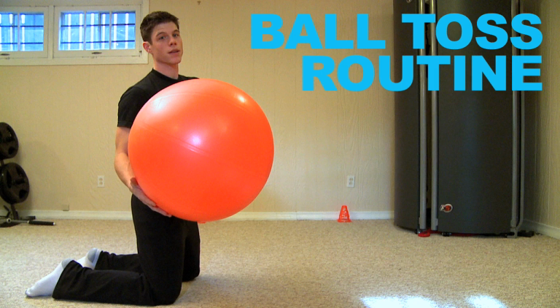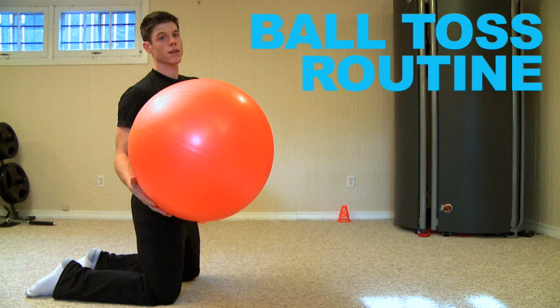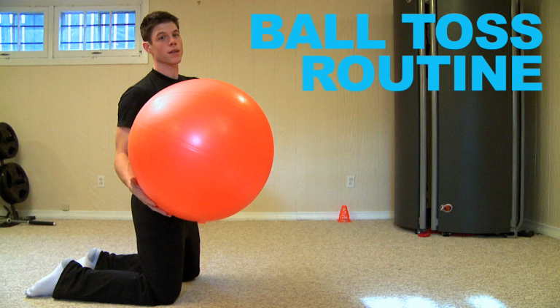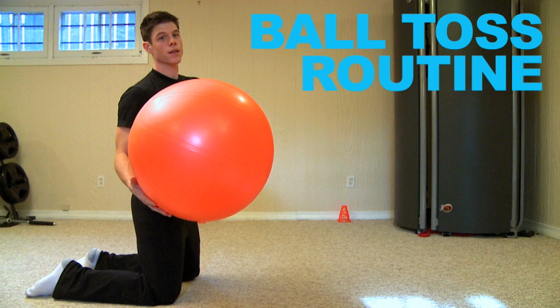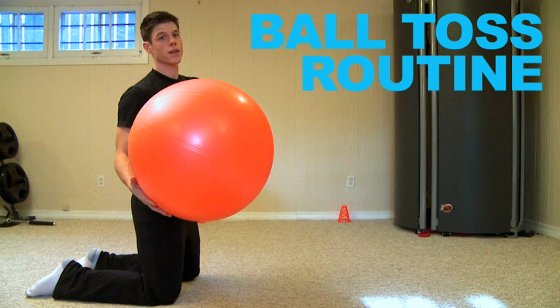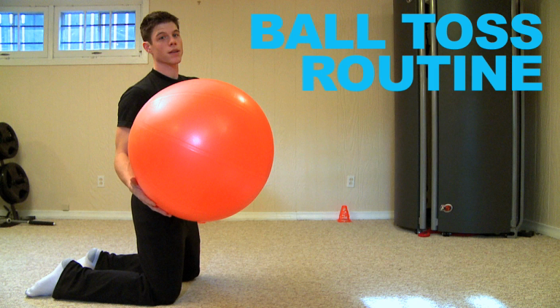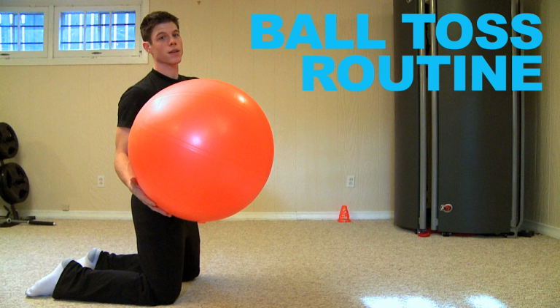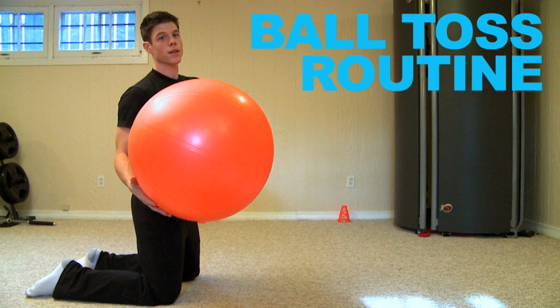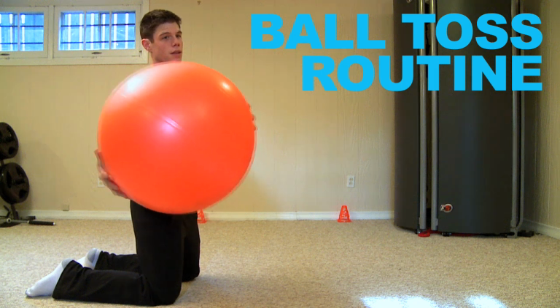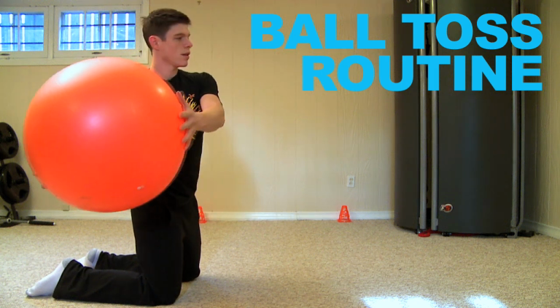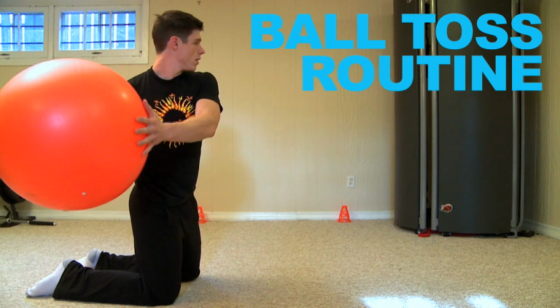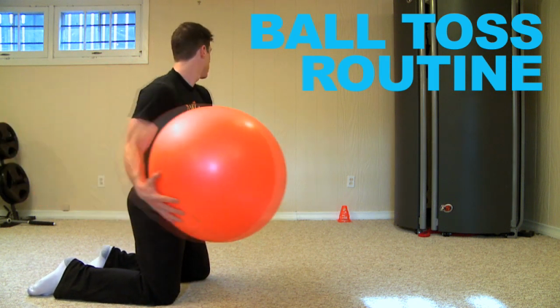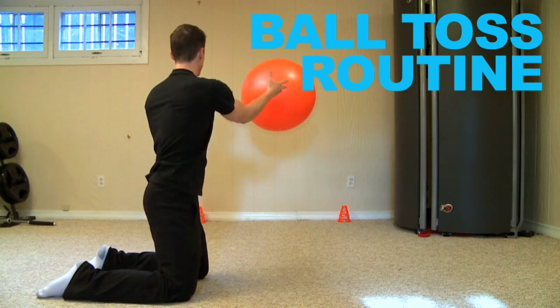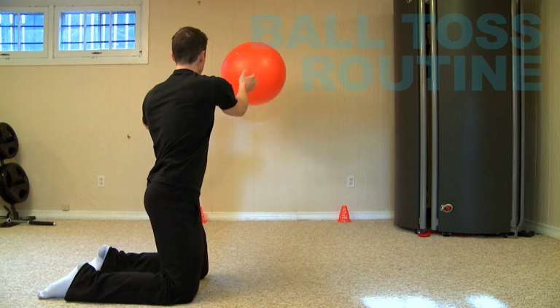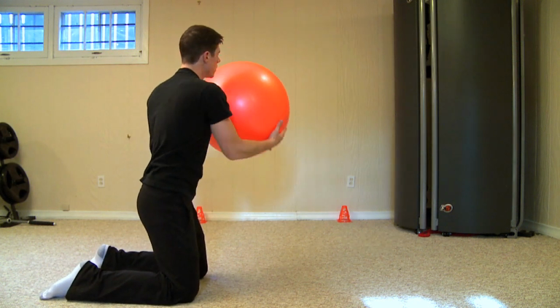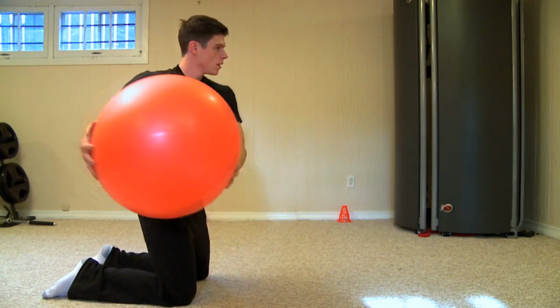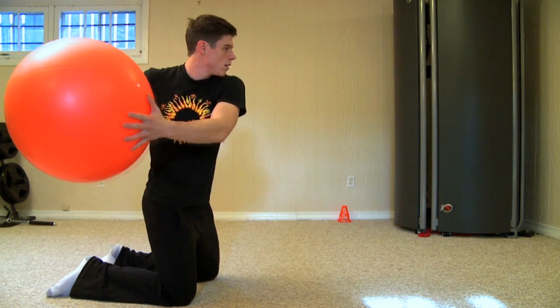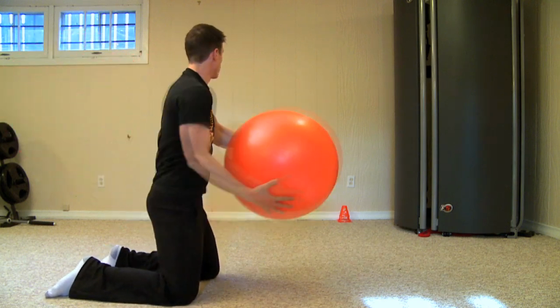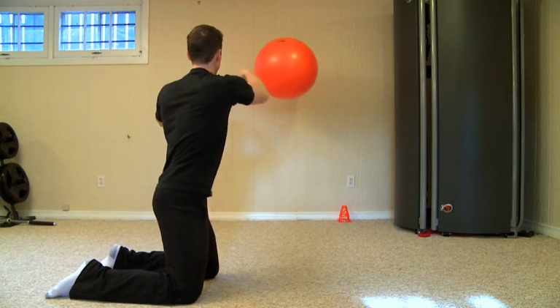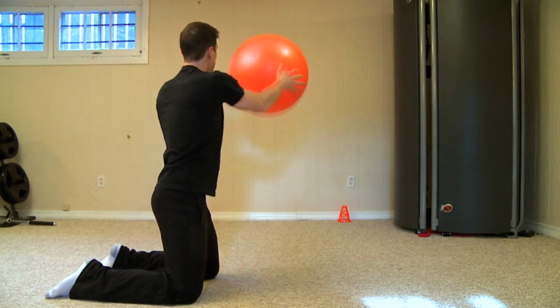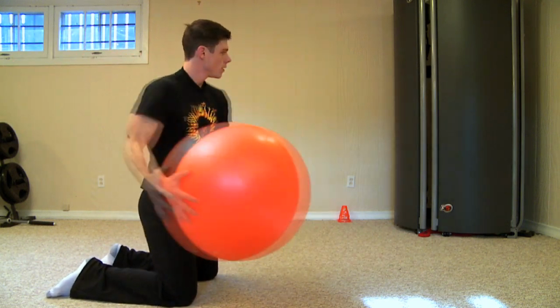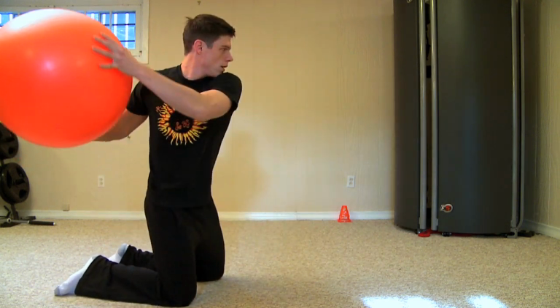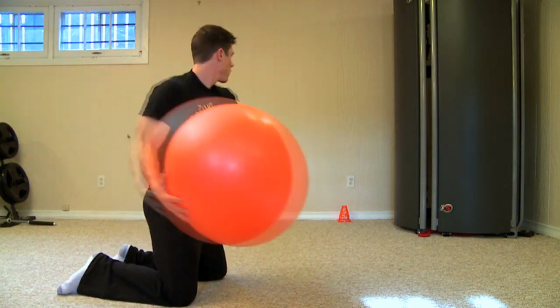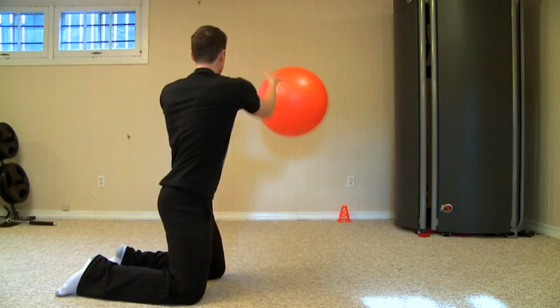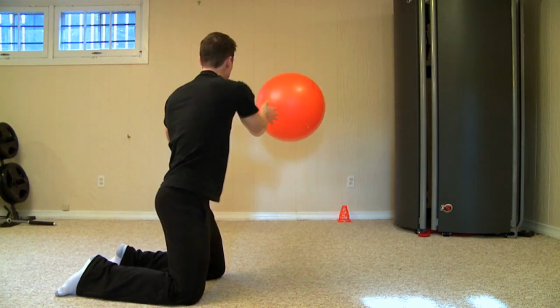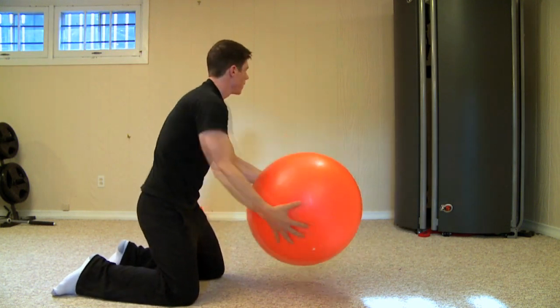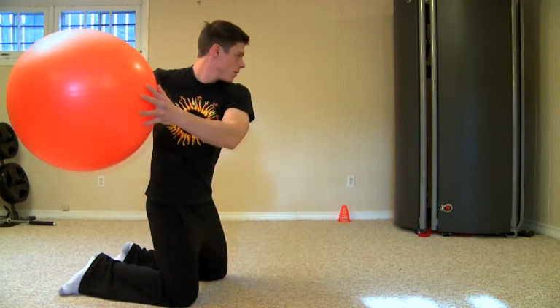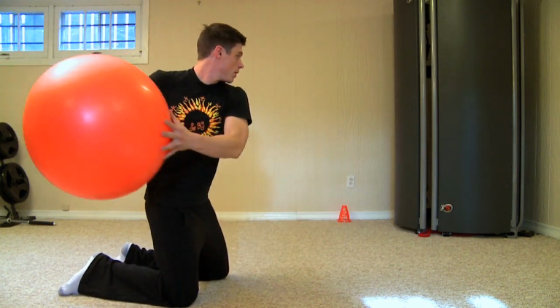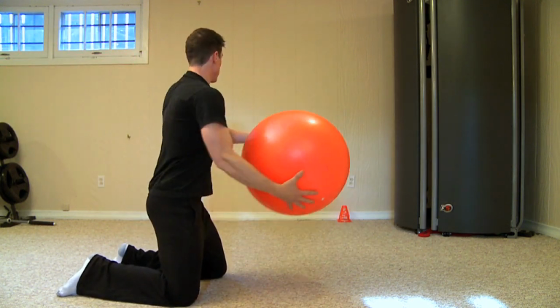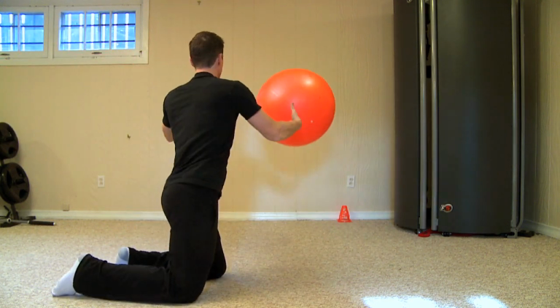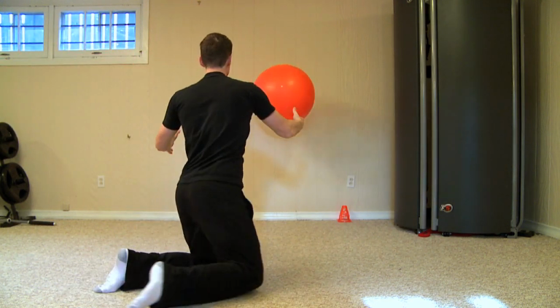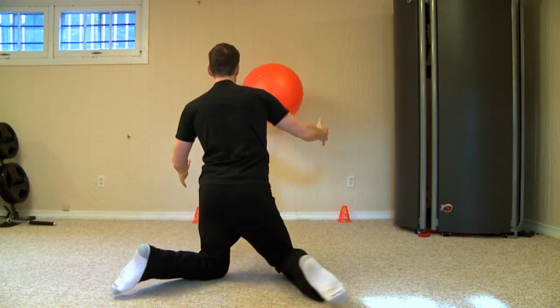Hey guys, it's Burke and this is my ball toss routine and I'm going to walk you through it. First you're going to toss the ball and hit the wall and make sure you have consistency and flow with this.